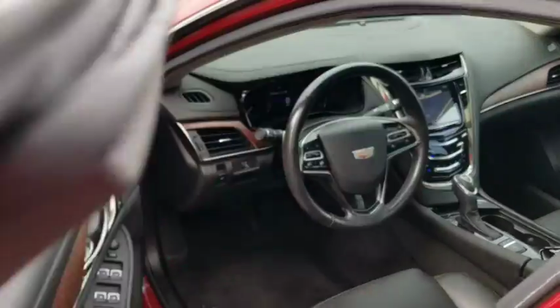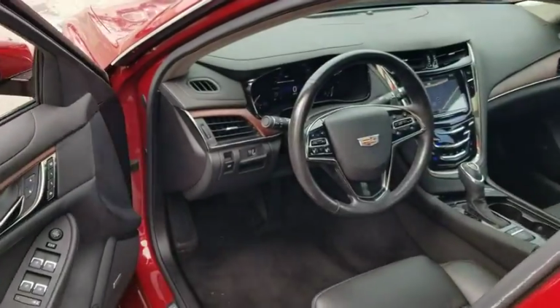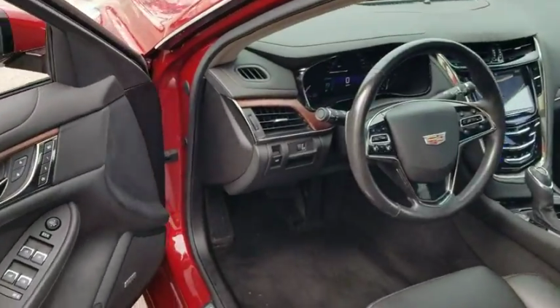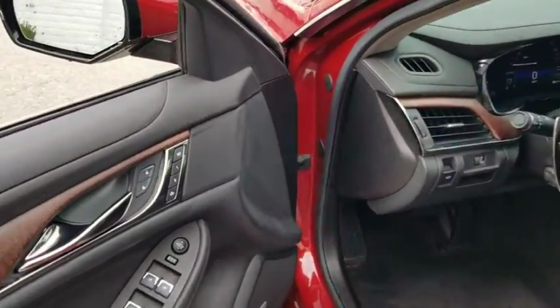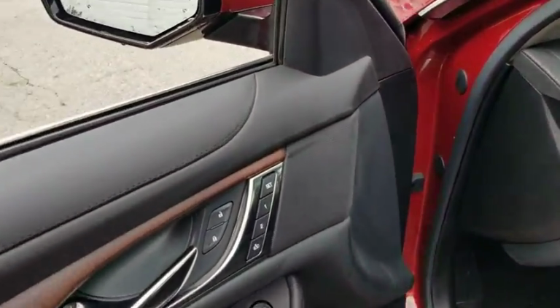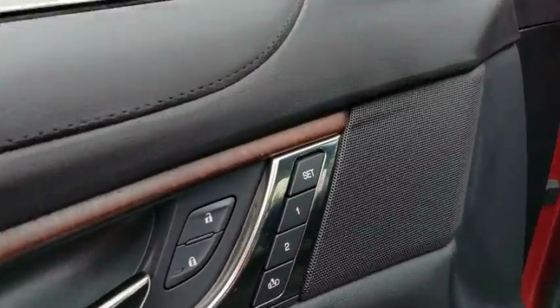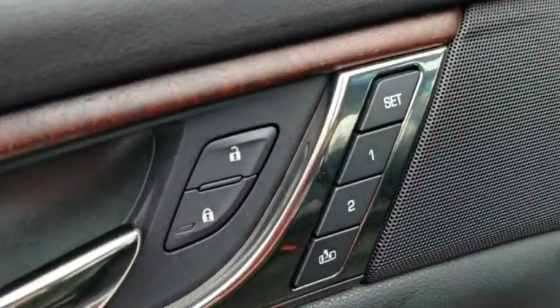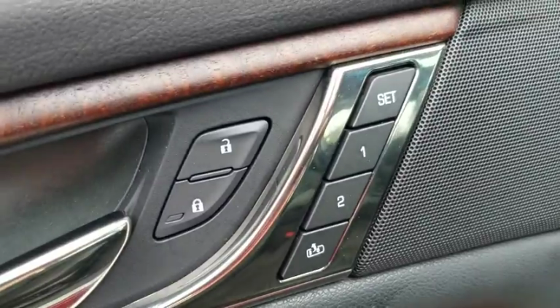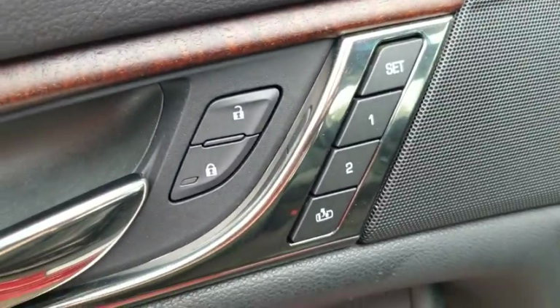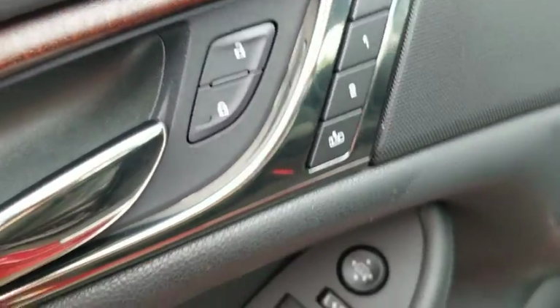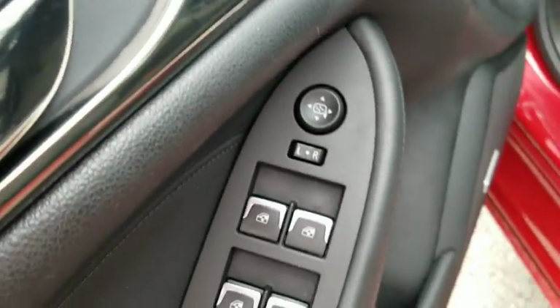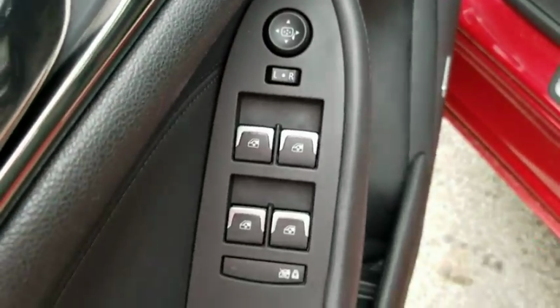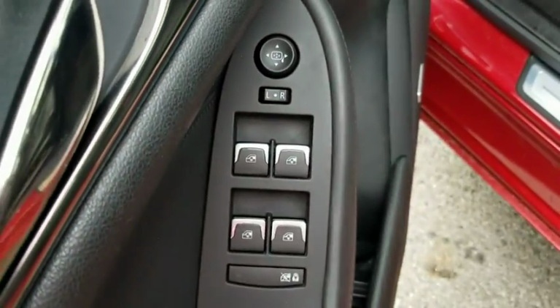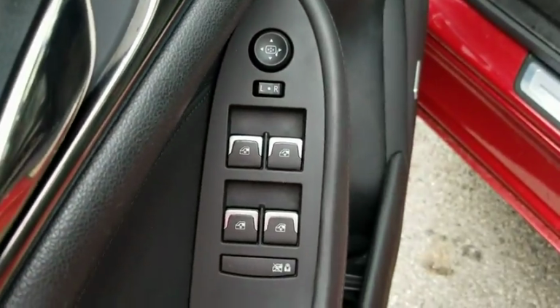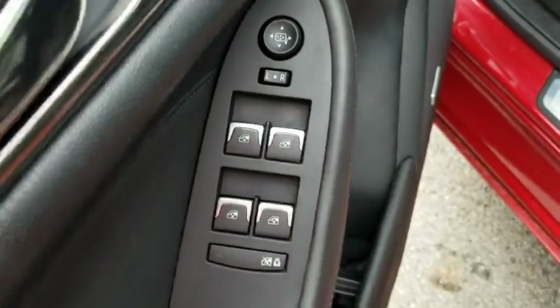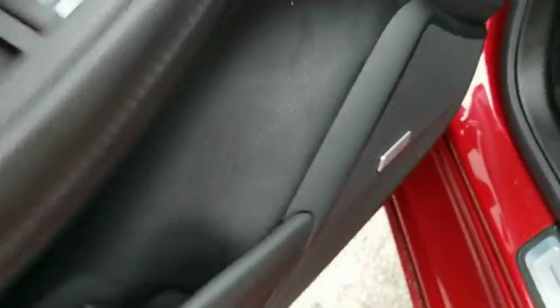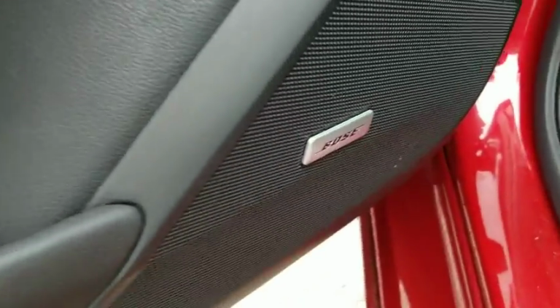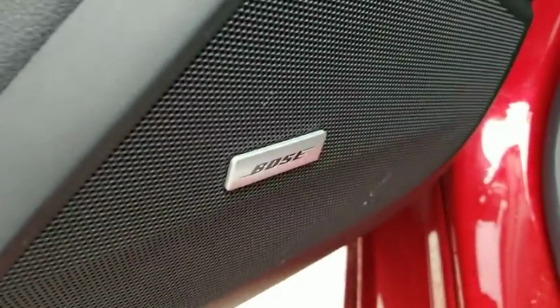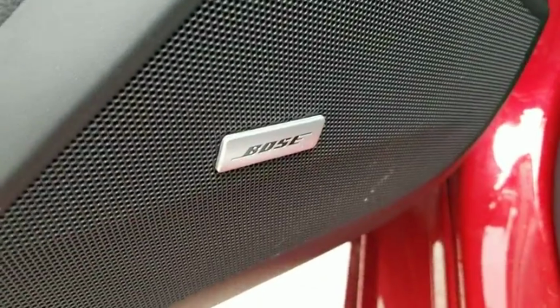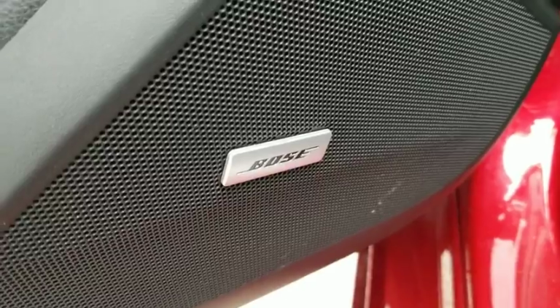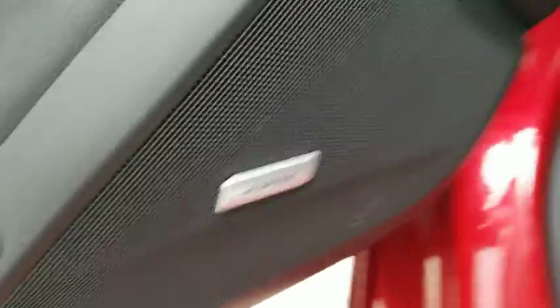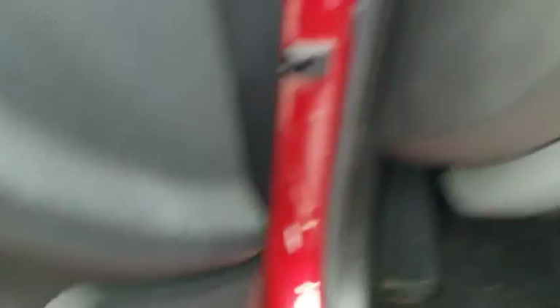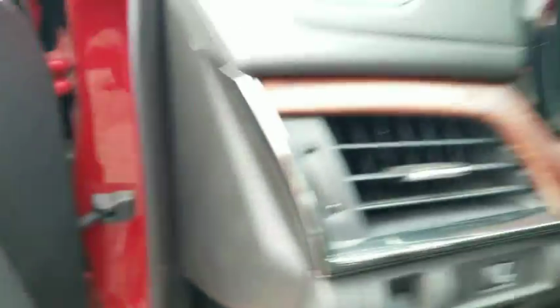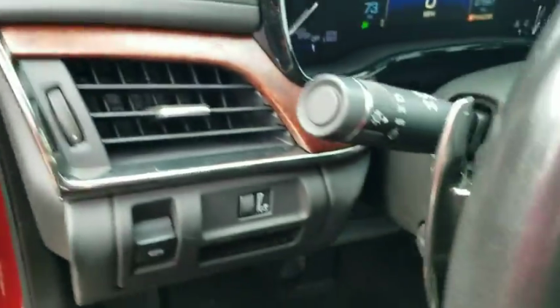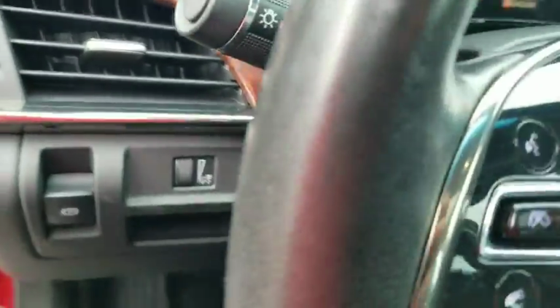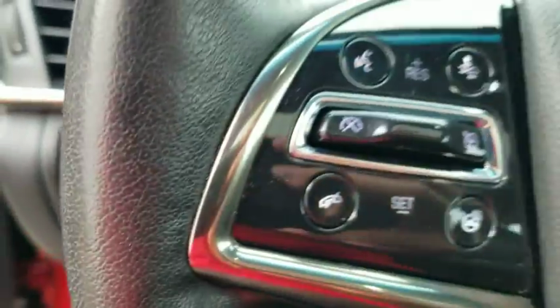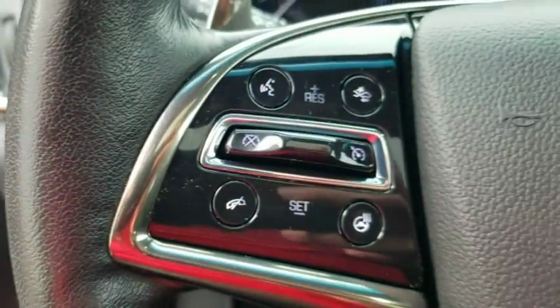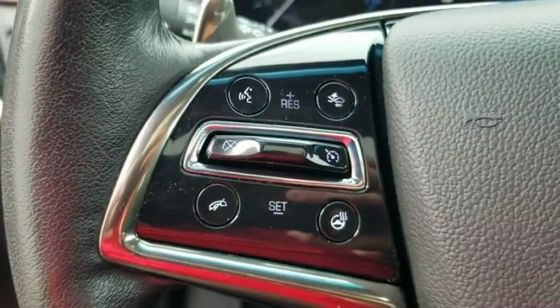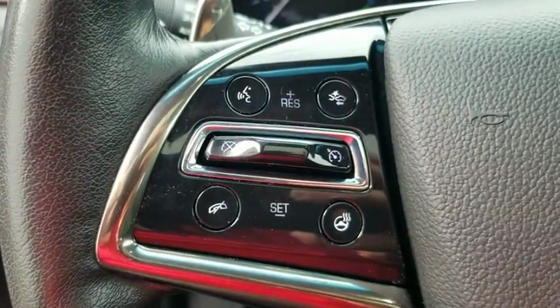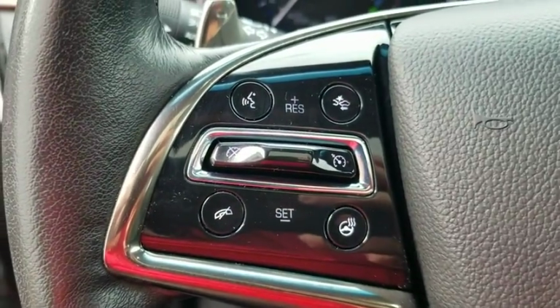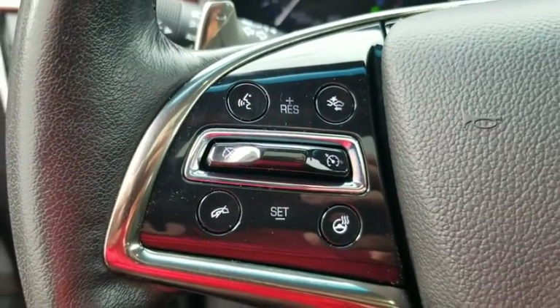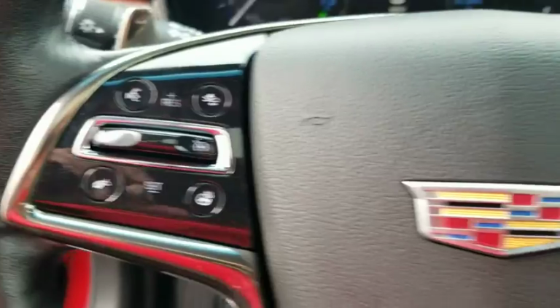Remote start, traction control, power passenger seat, navigation system, dual airbags, leather-wrapped steering wheel, power steering, four-wheel disc brakes, center armrest, universal garage door opener, trip computer.